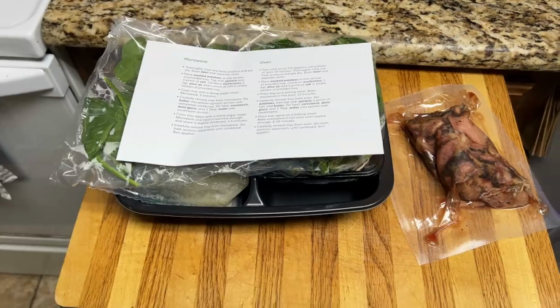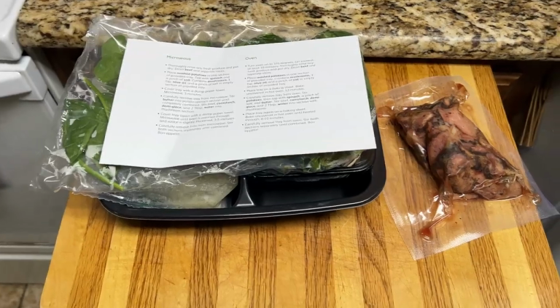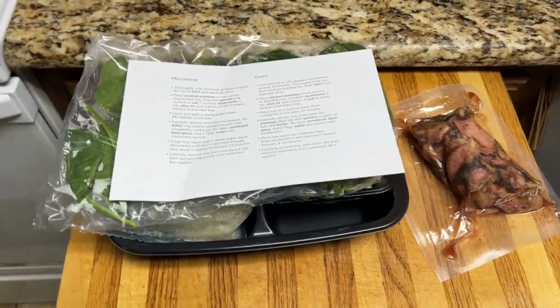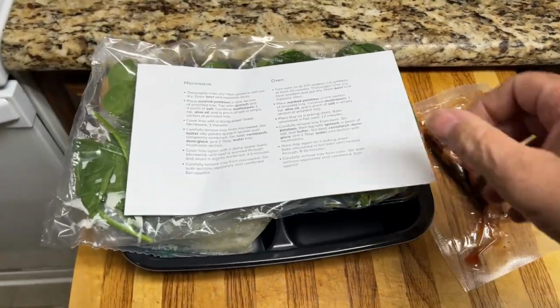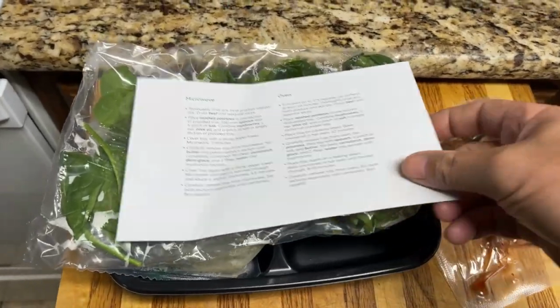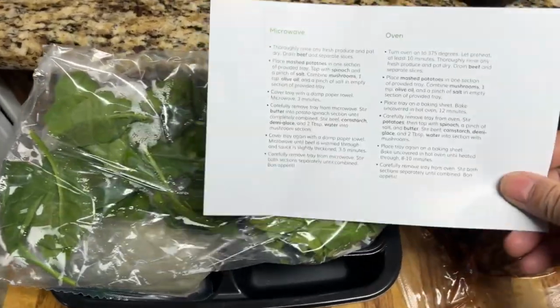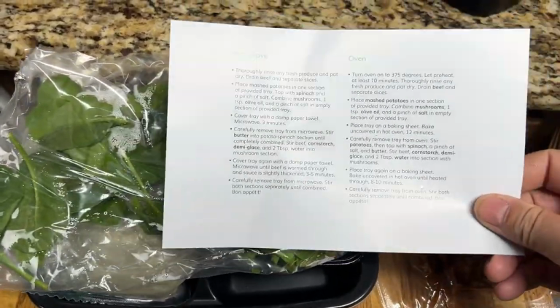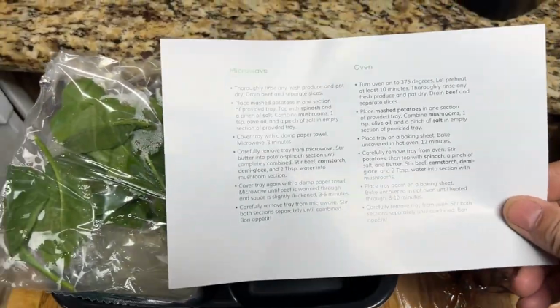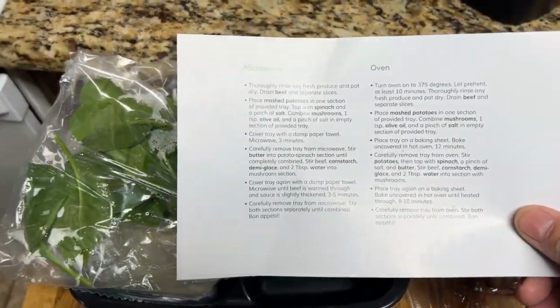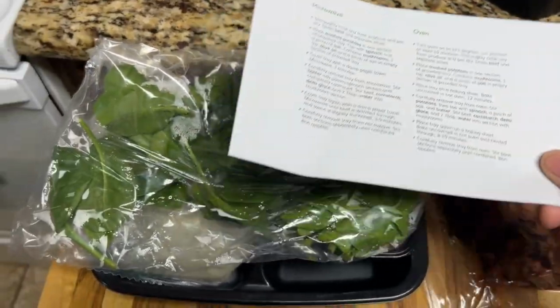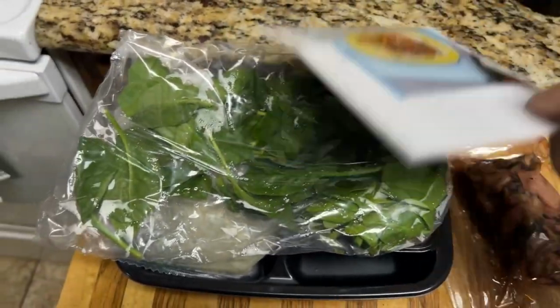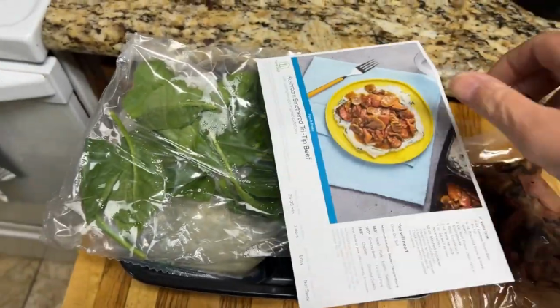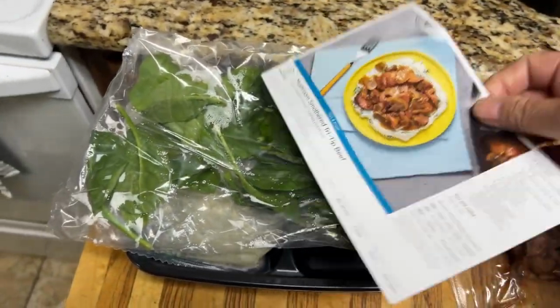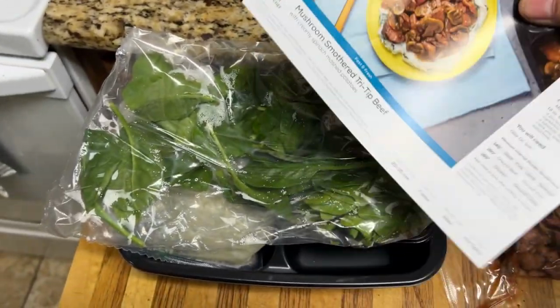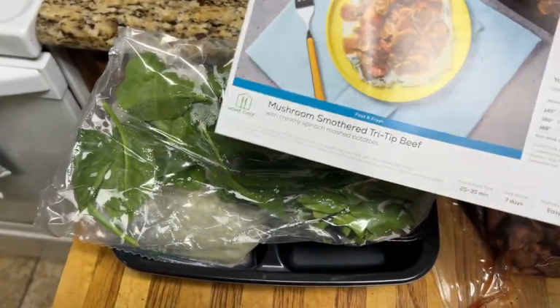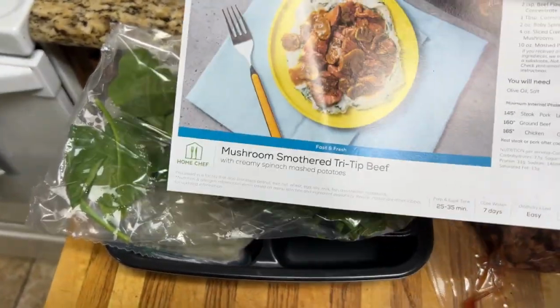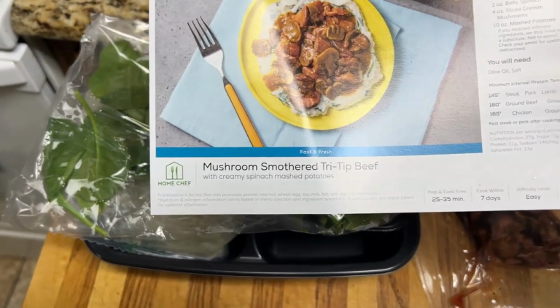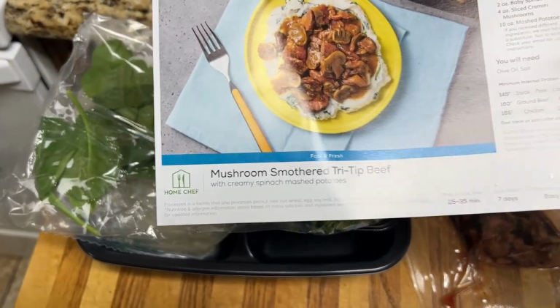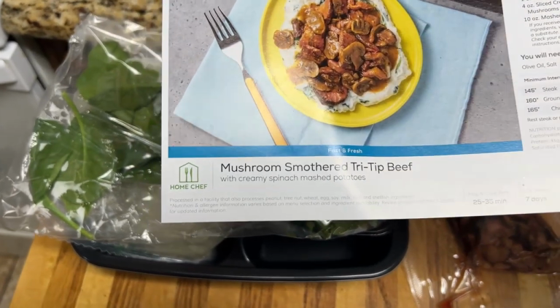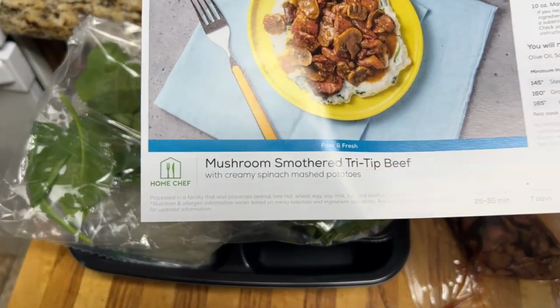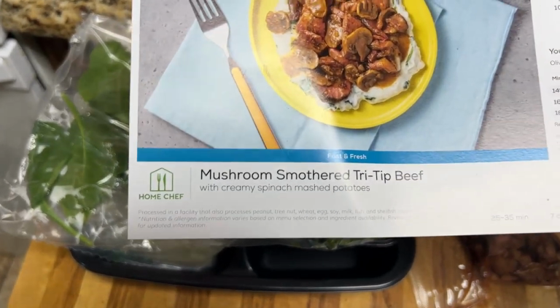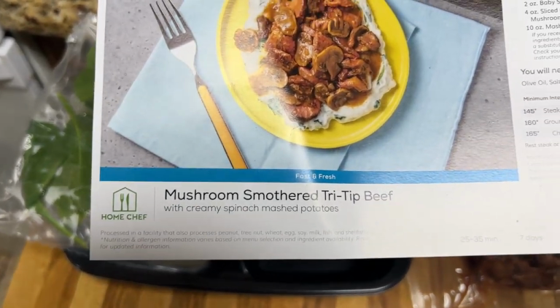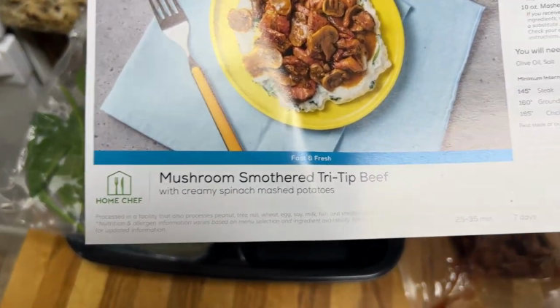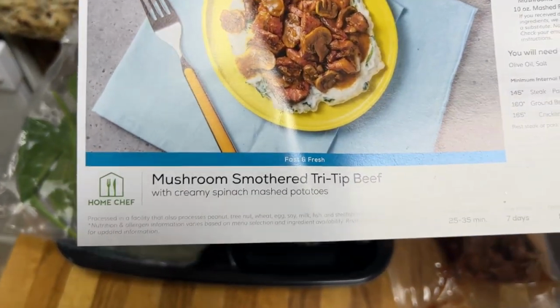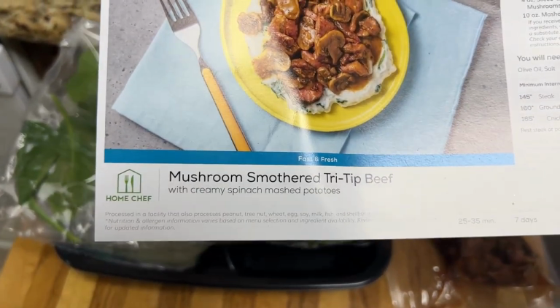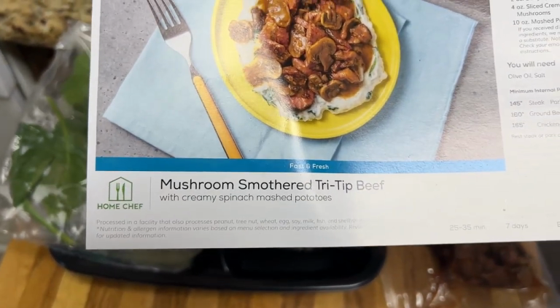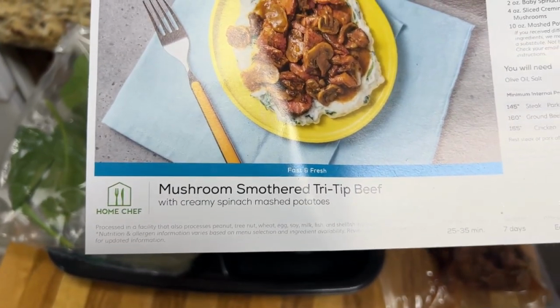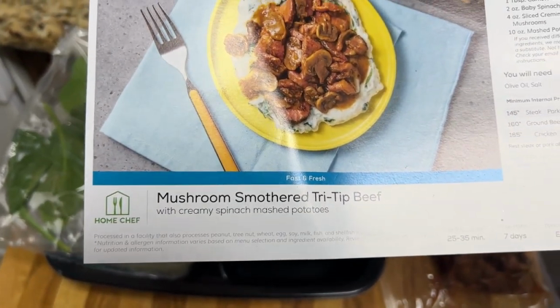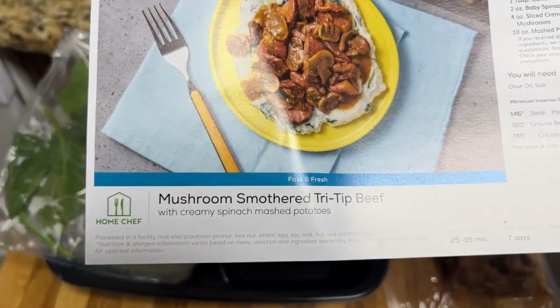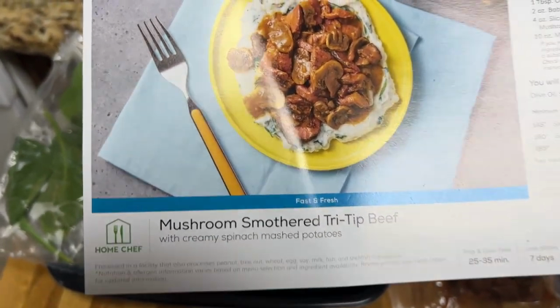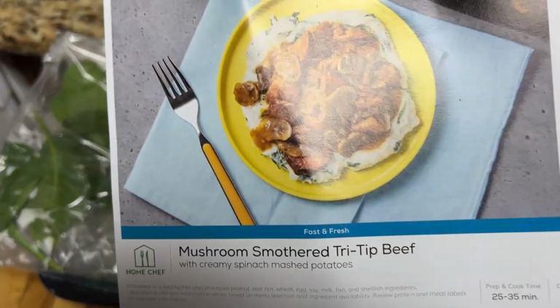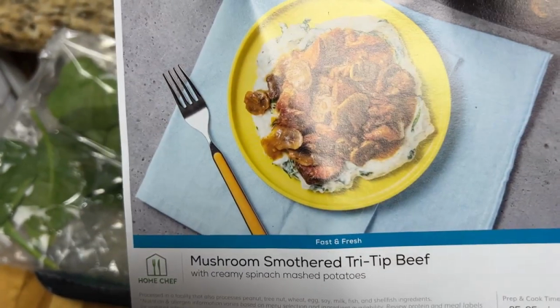Hi, lunch people. I'm fixing lunch here. So this is from Home Chef, and it is mushroom smothered tri-tip.